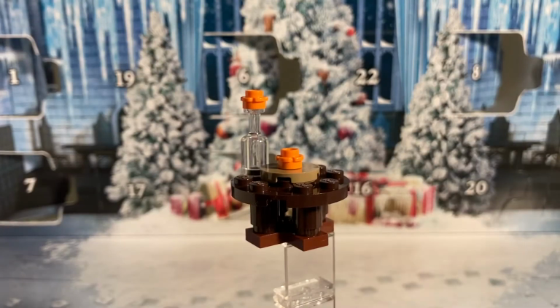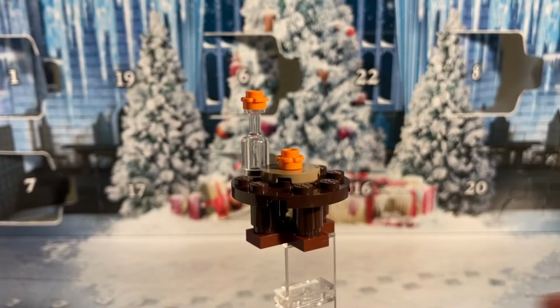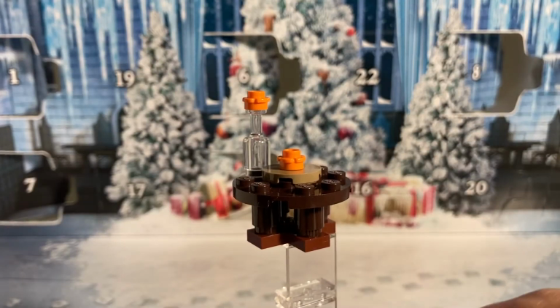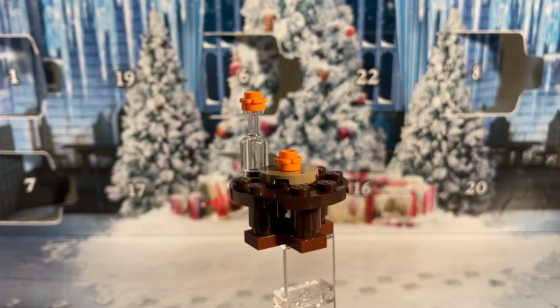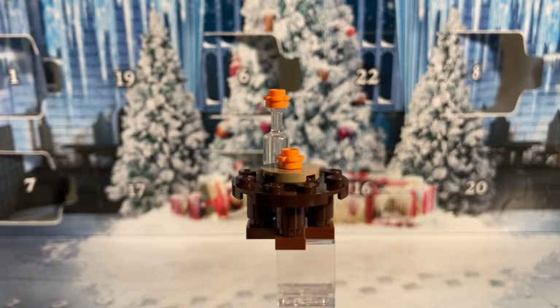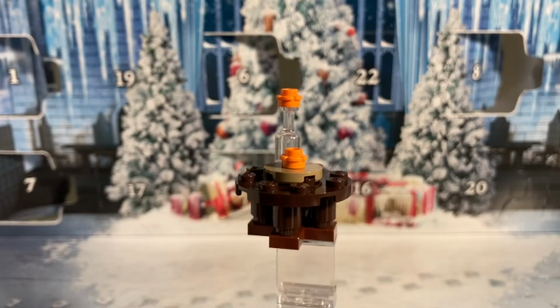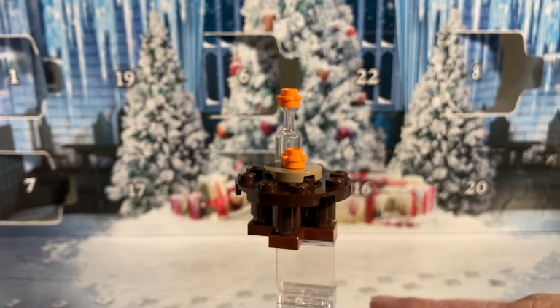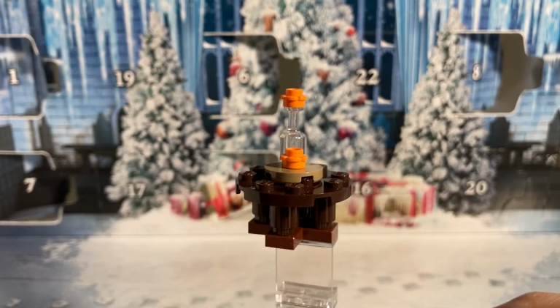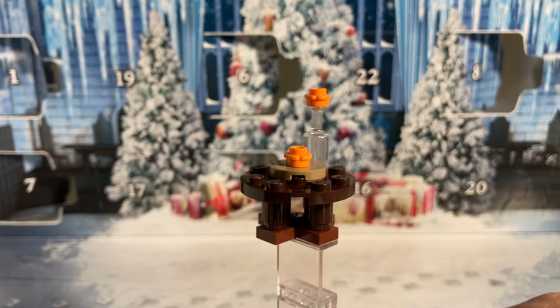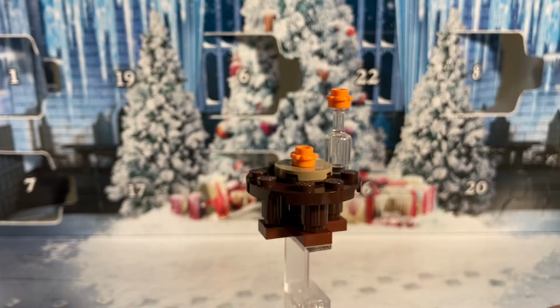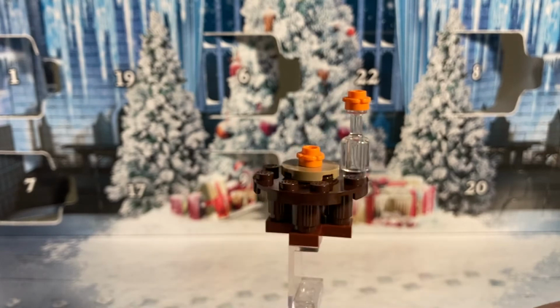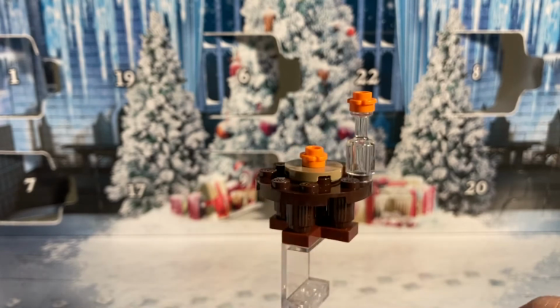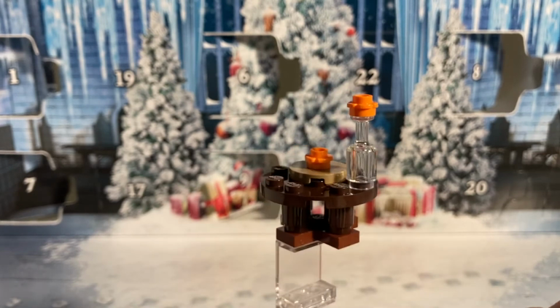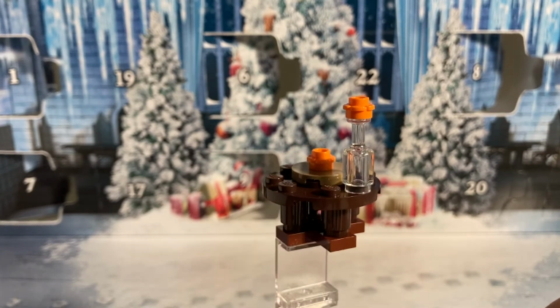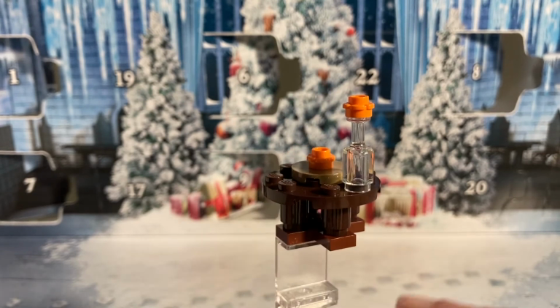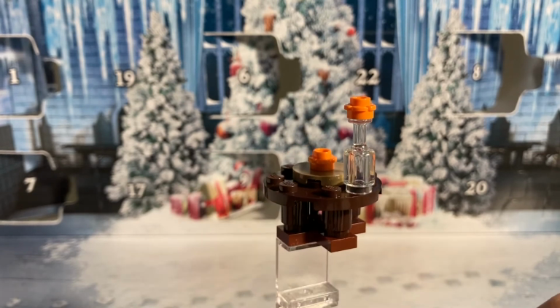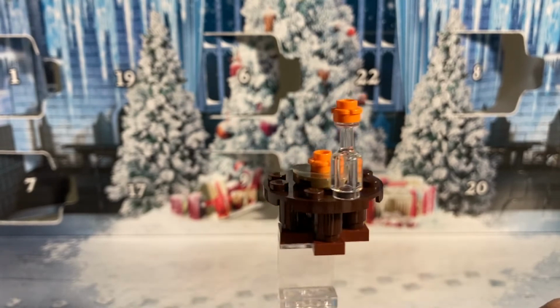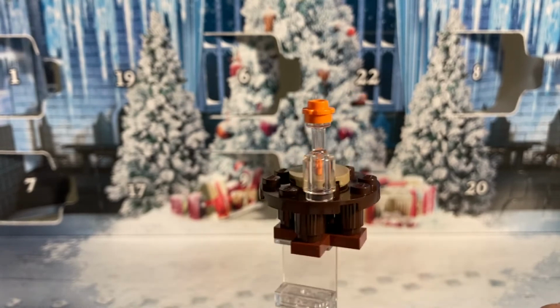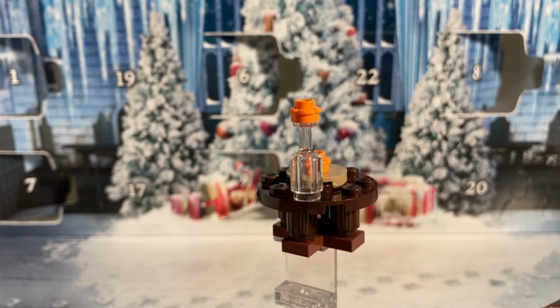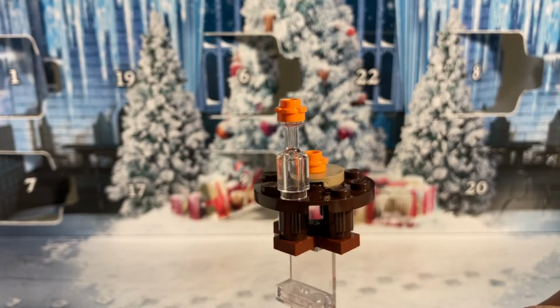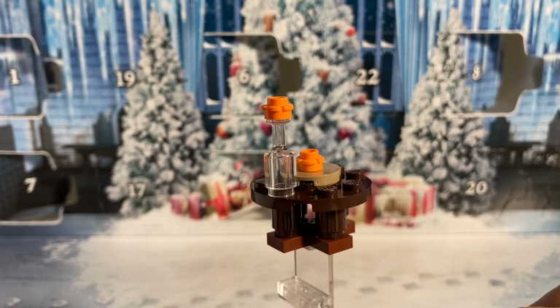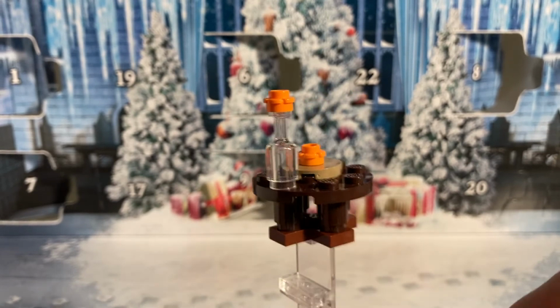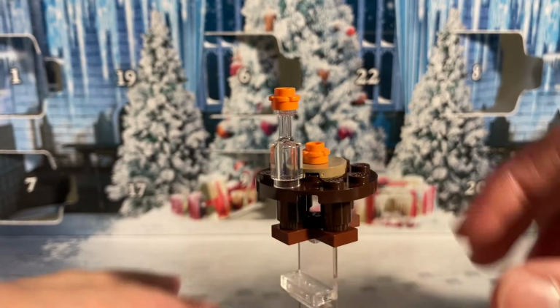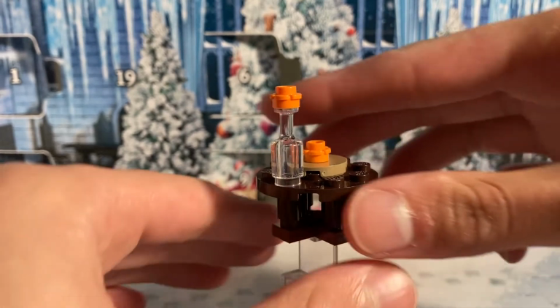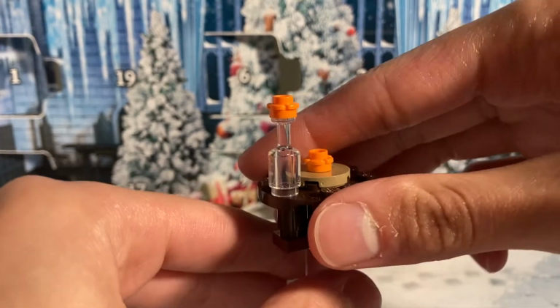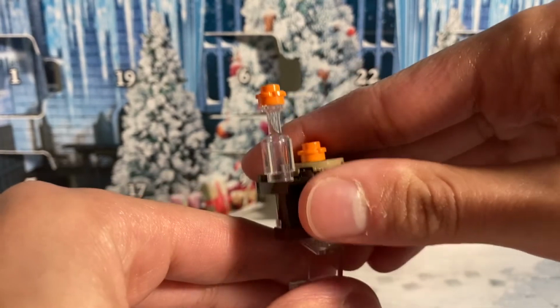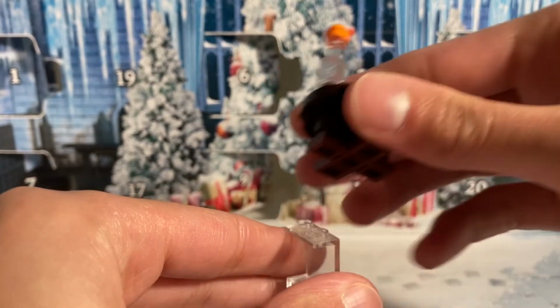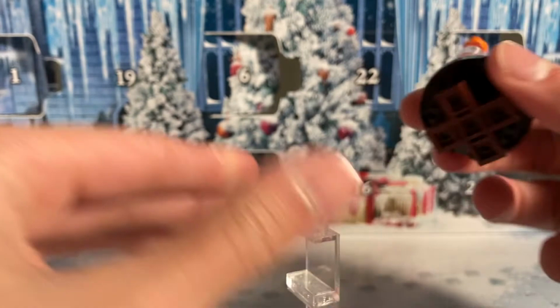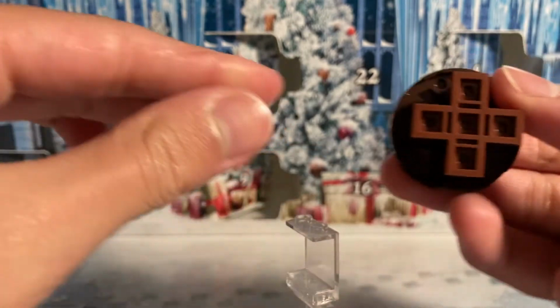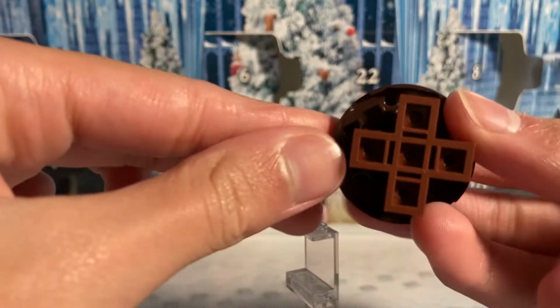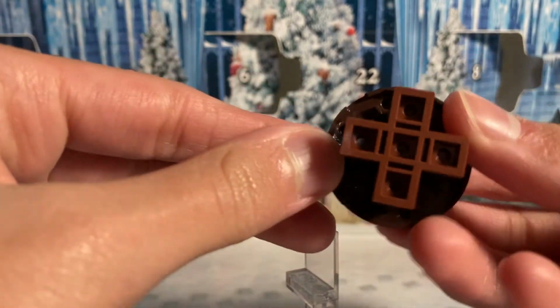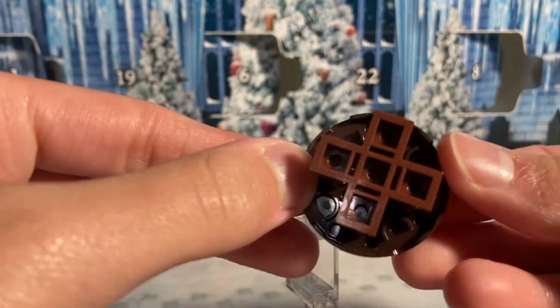On day number nine we got the small potions table, or just a table to hold your drinks. It comes with a really interesting cross piece at the bottom that I've actually never seen before.